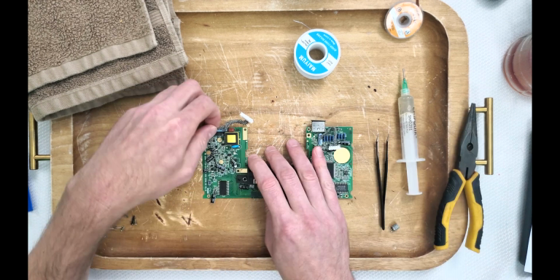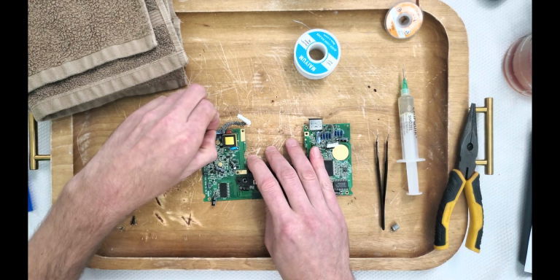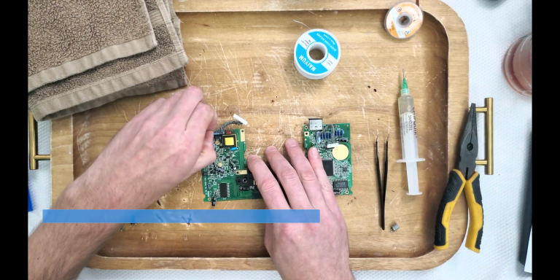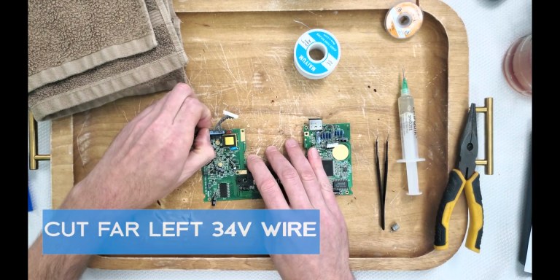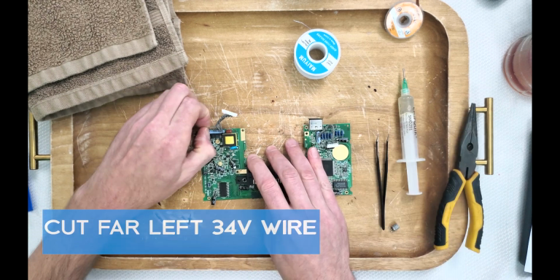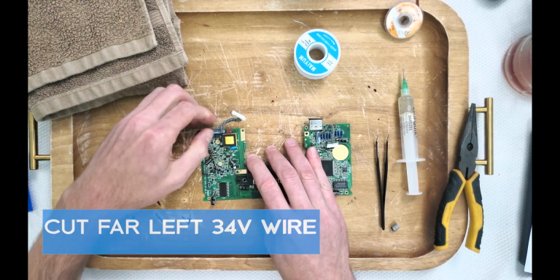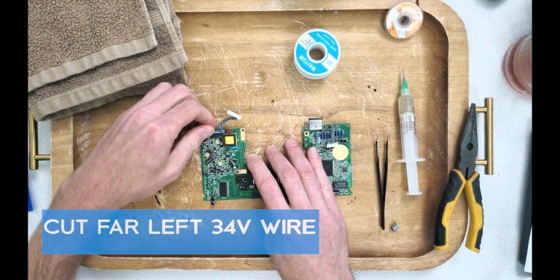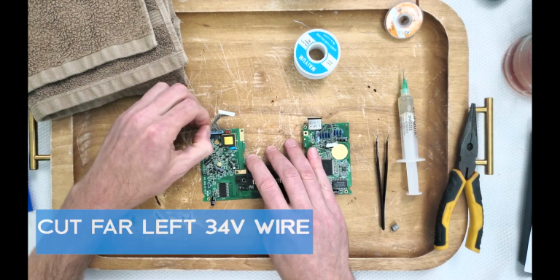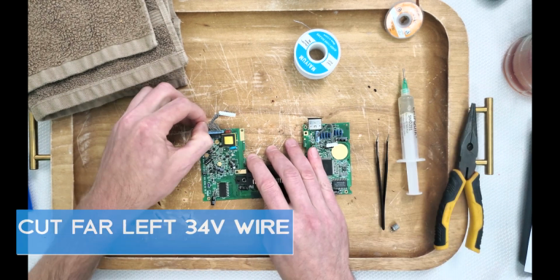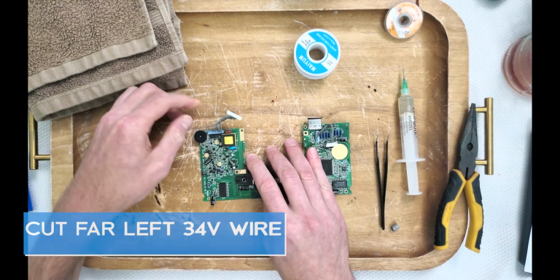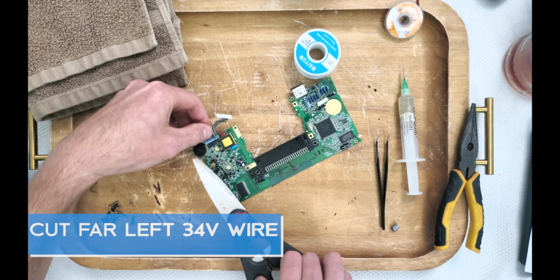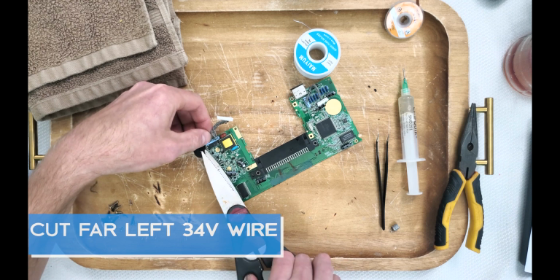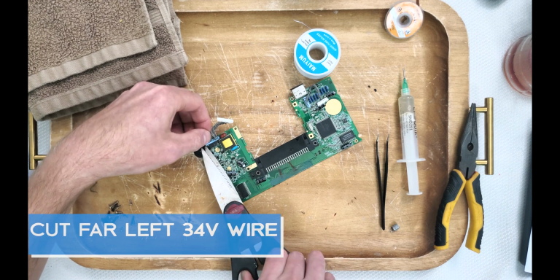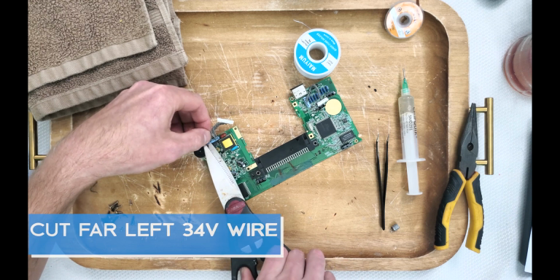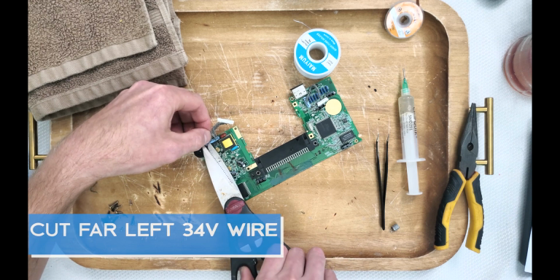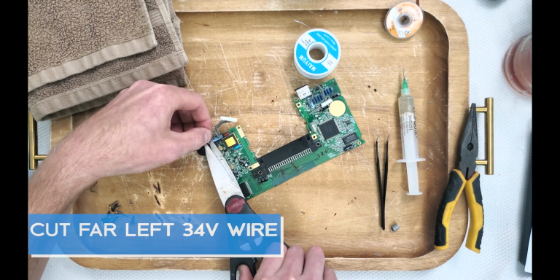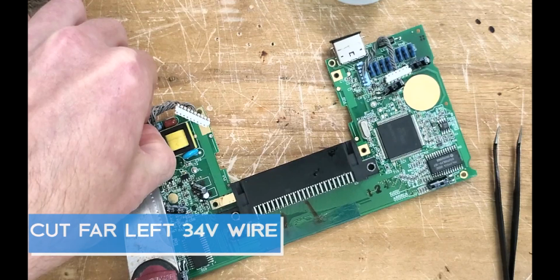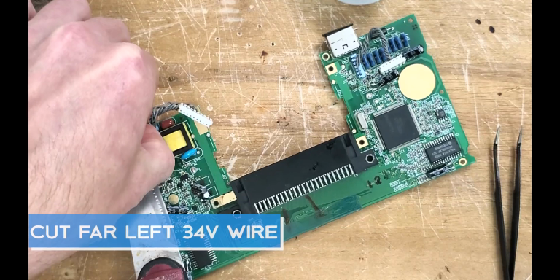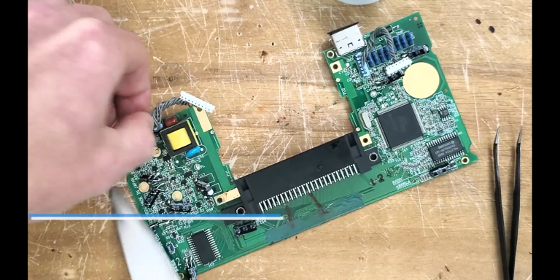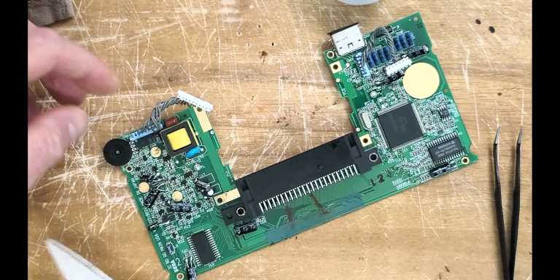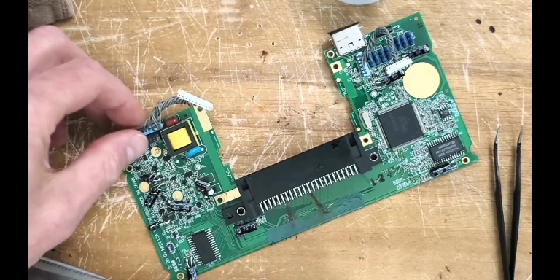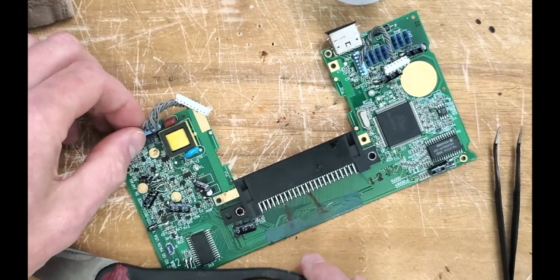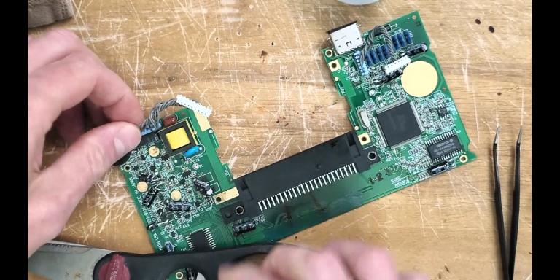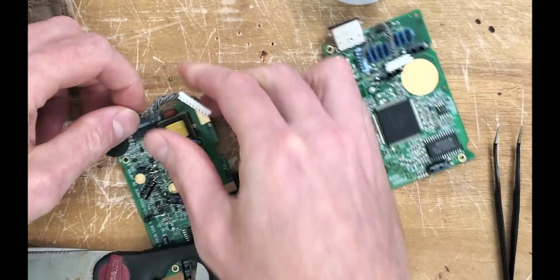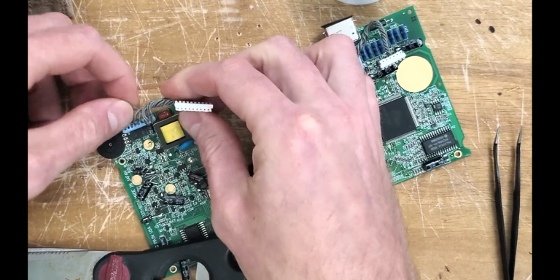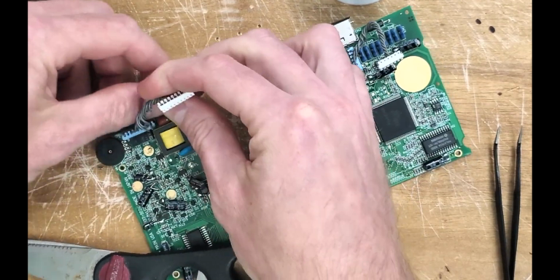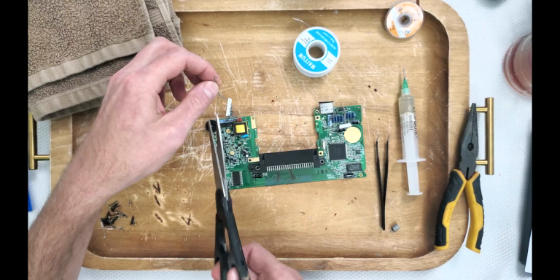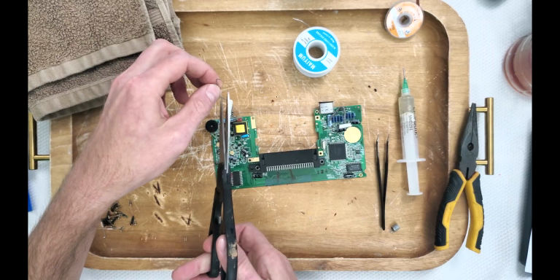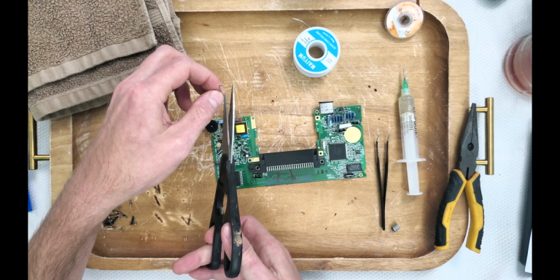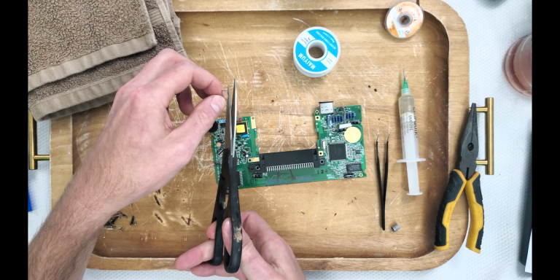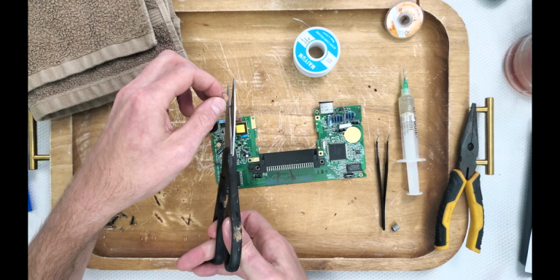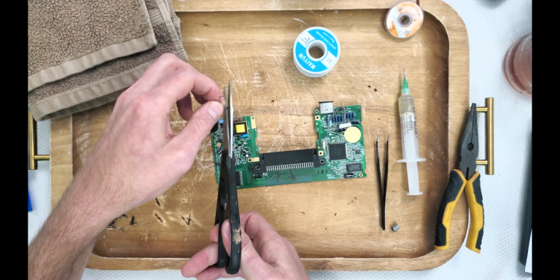With our three components removed, let's cut the far-left 34-volt wire shown here. Let's not forget the other end as well — we wouldn't want to short anything.